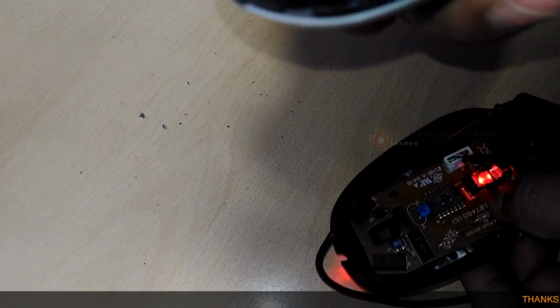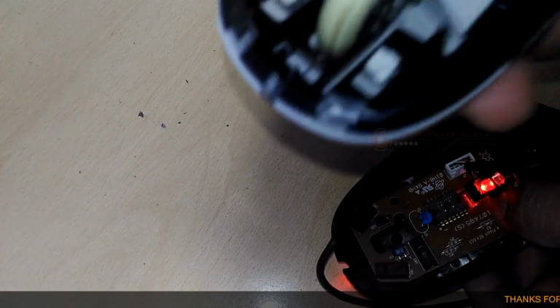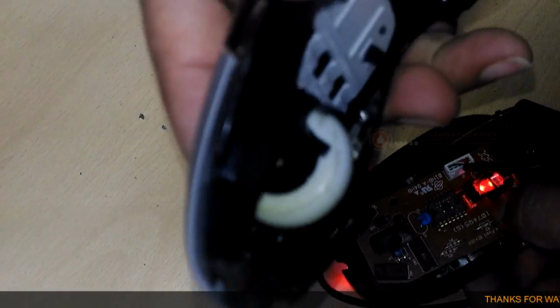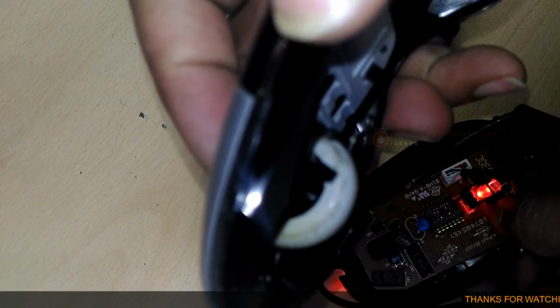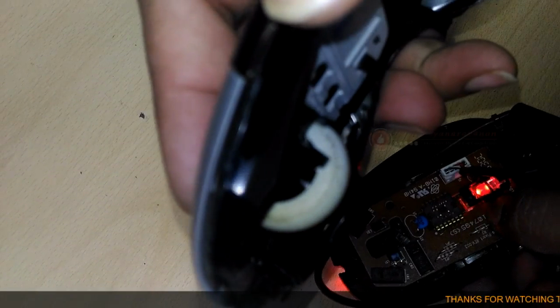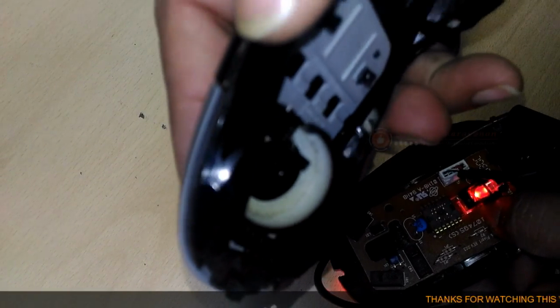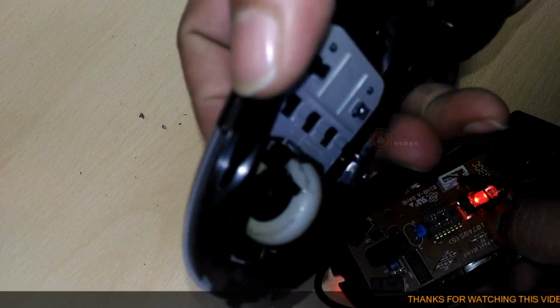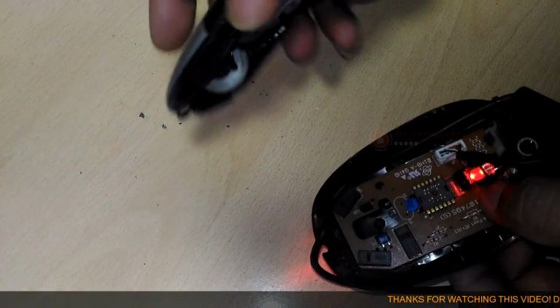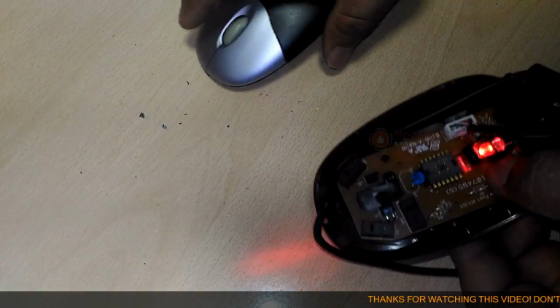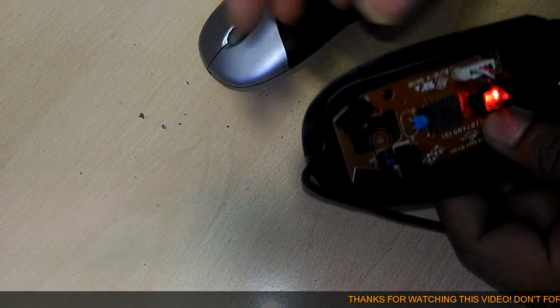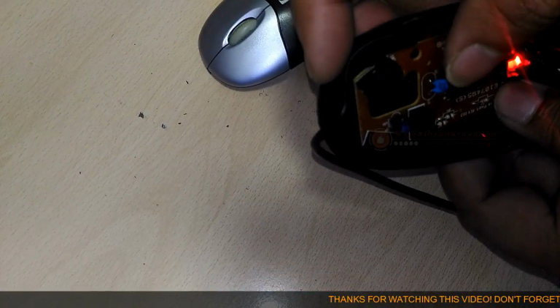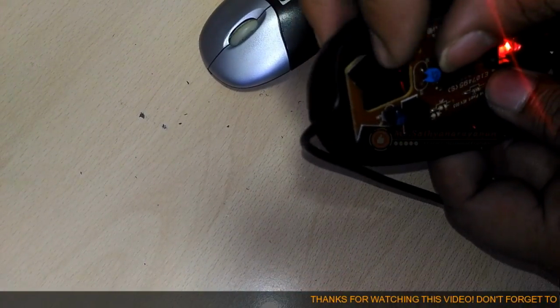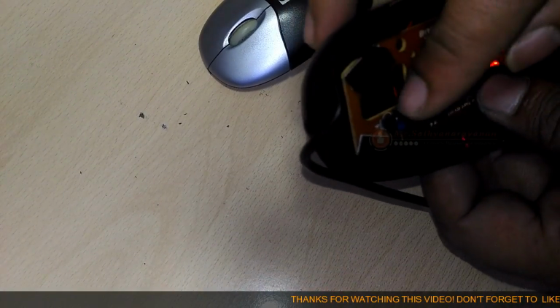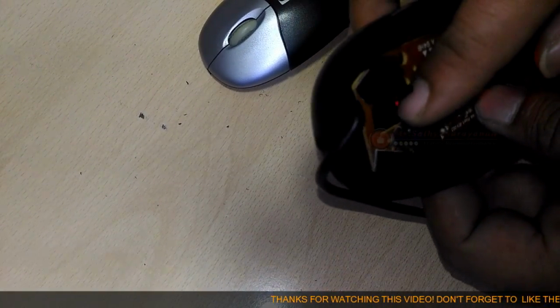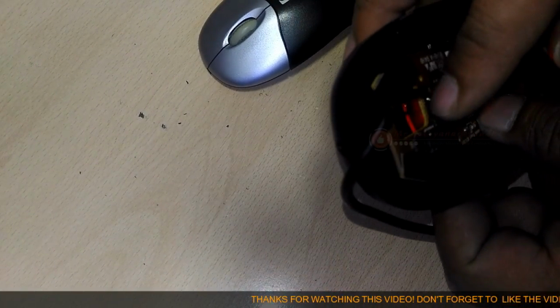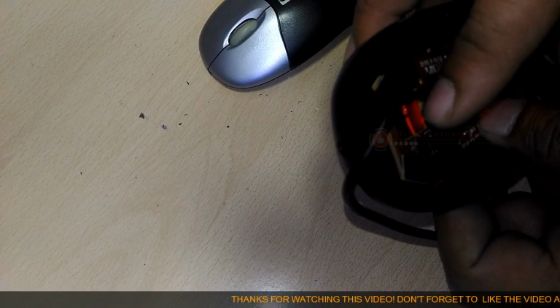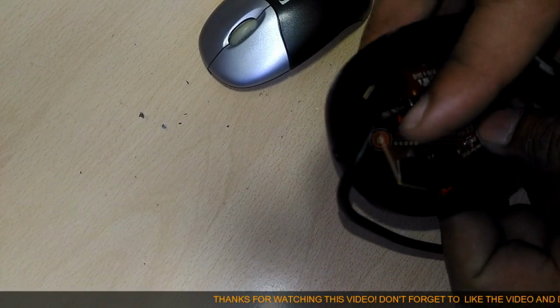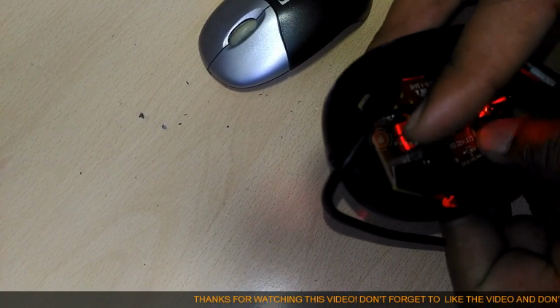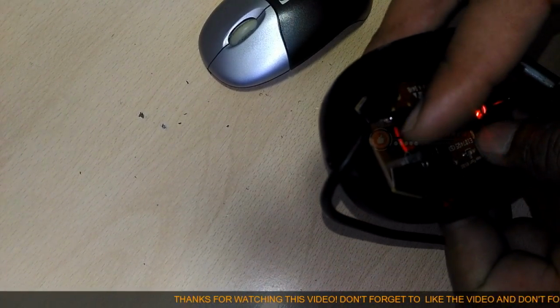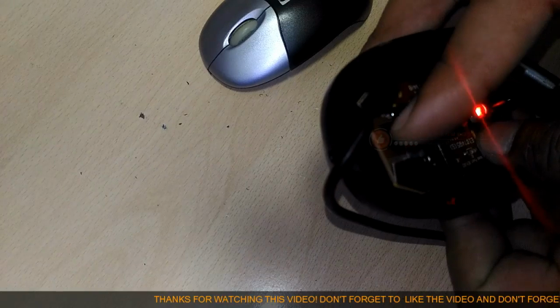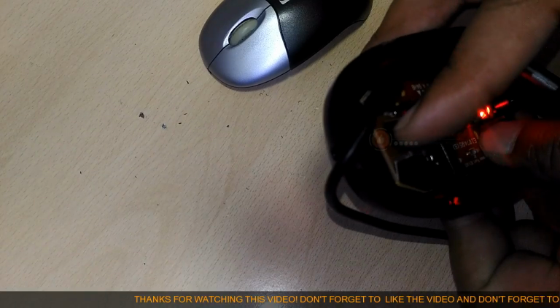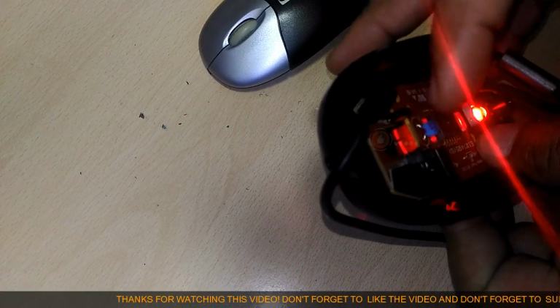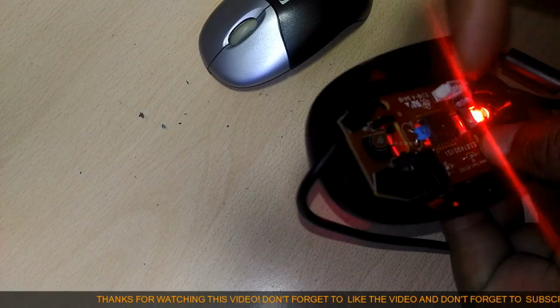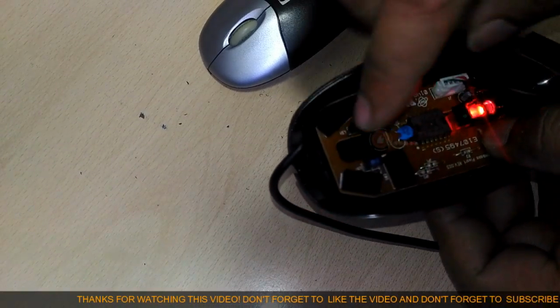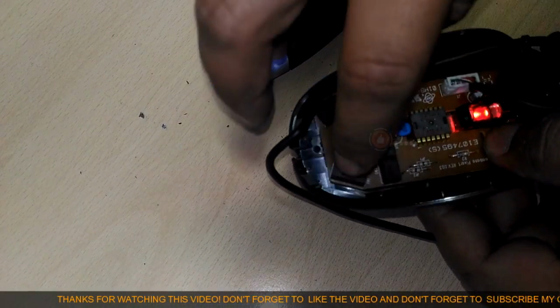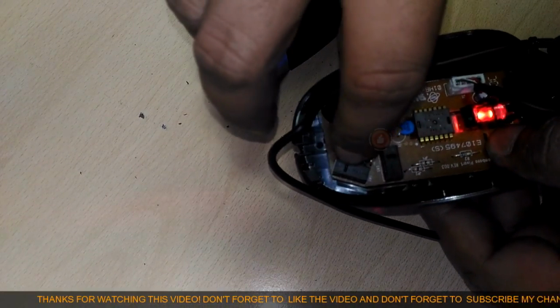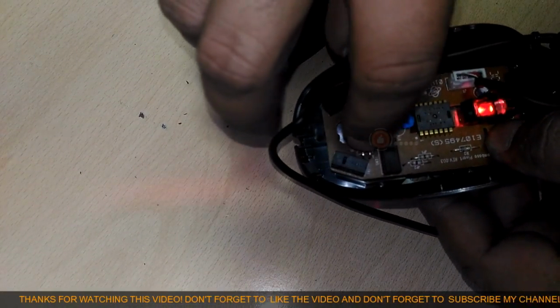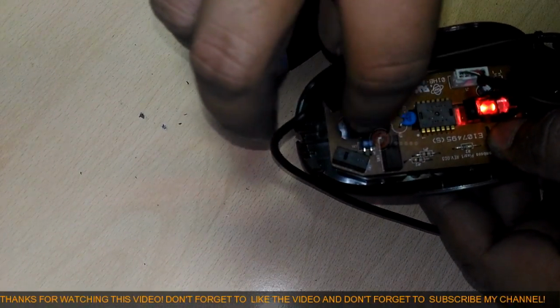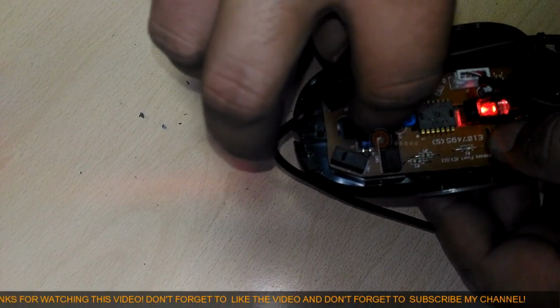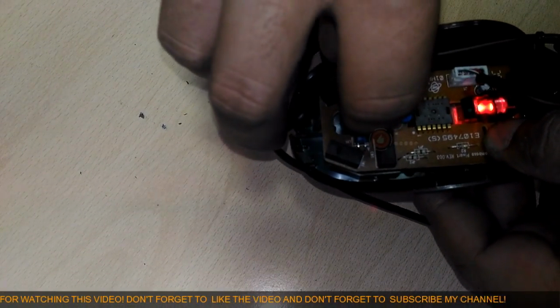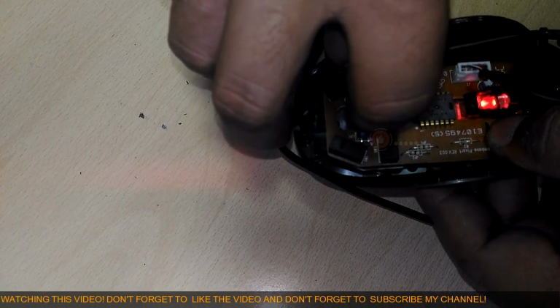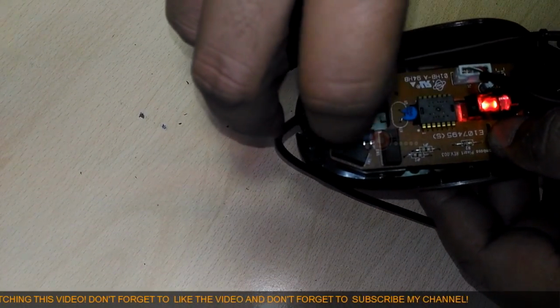A micro switch detects when you press the right mouse button, and there's an identical switch on the other side to detect the left mouse button. The USB cable connection carries digital information from the mouse to your computer.